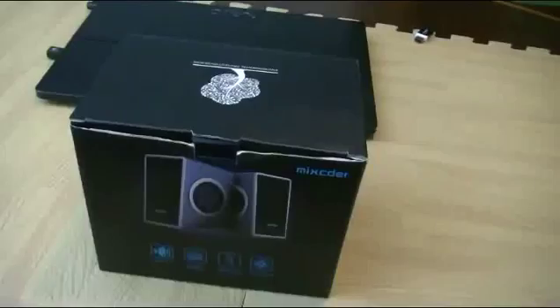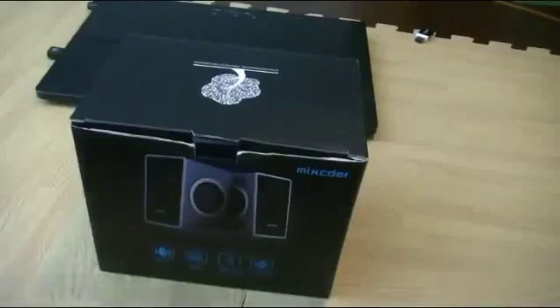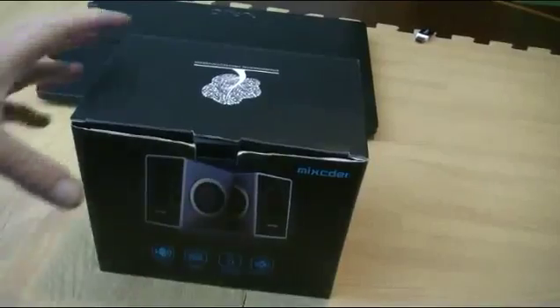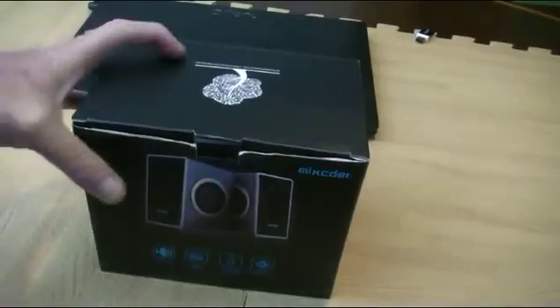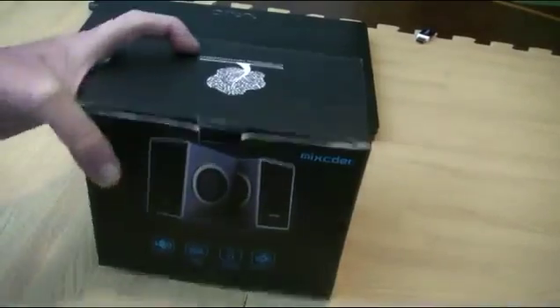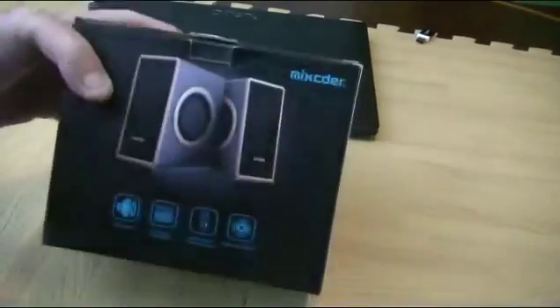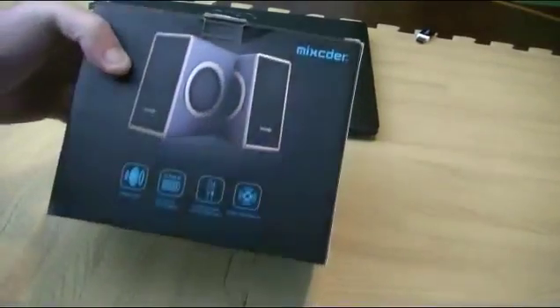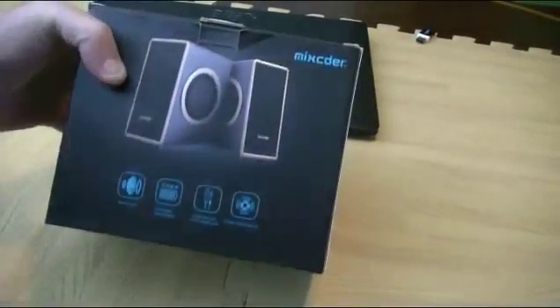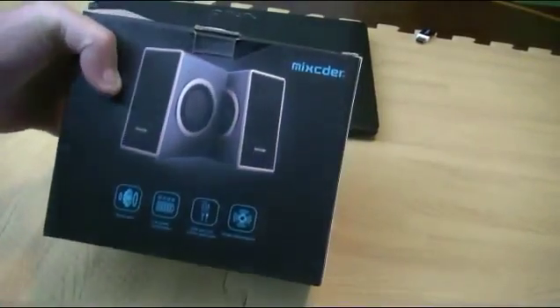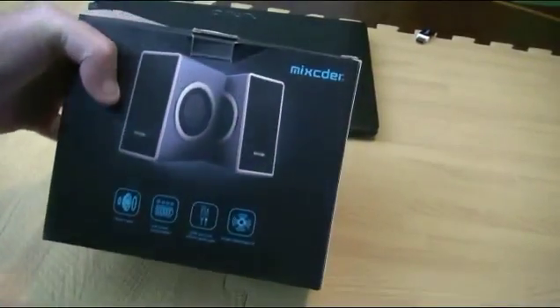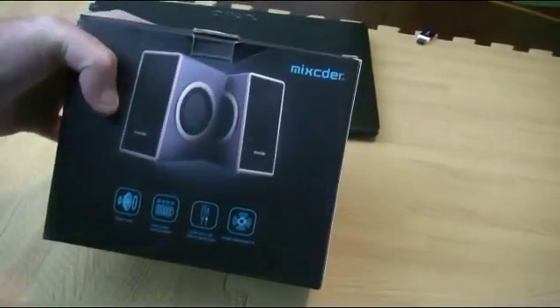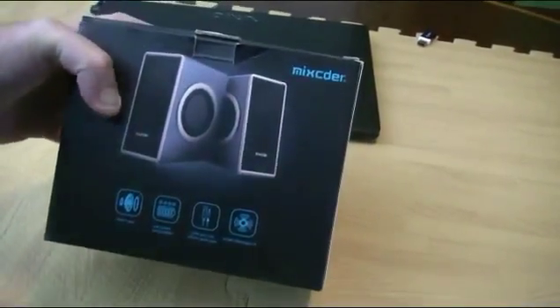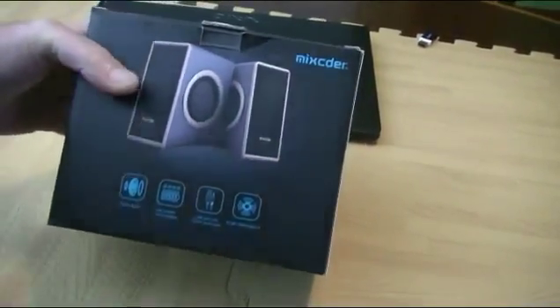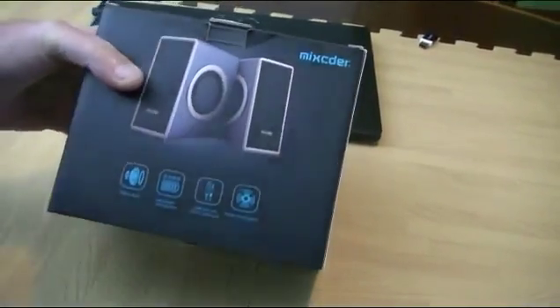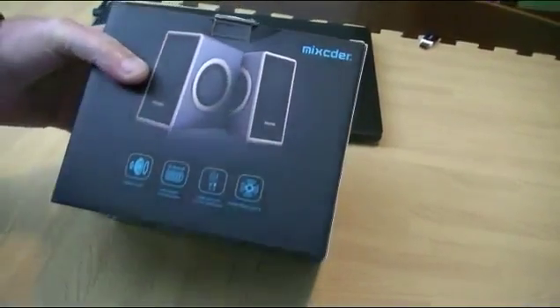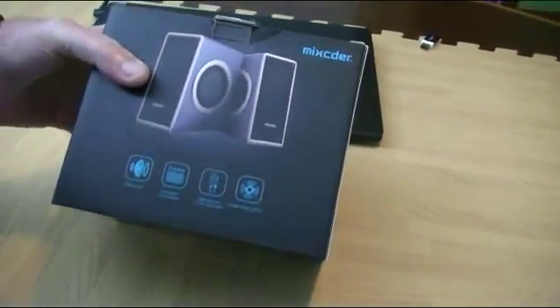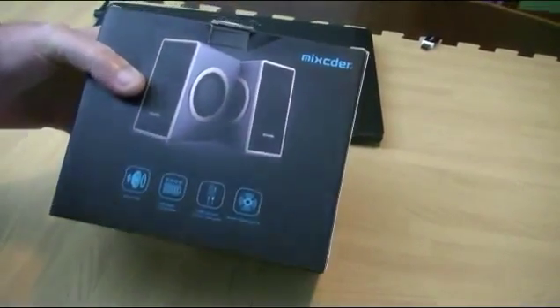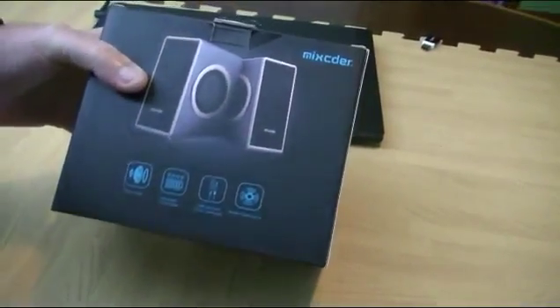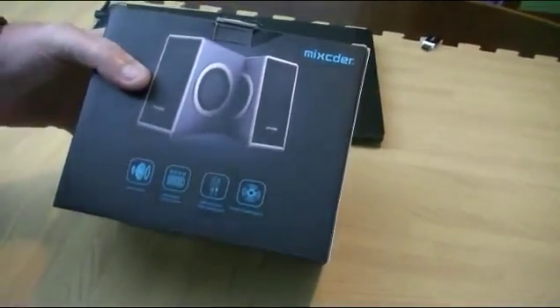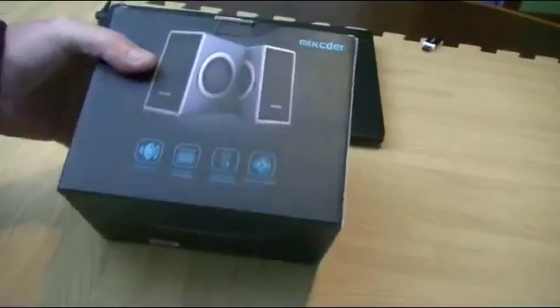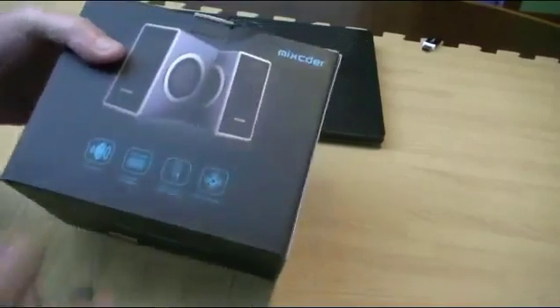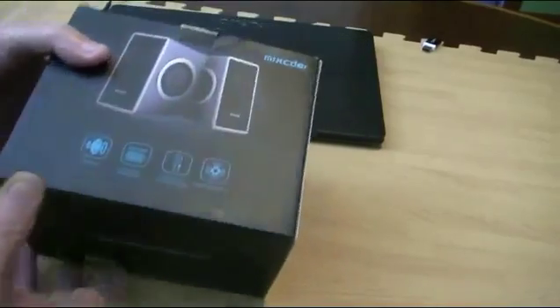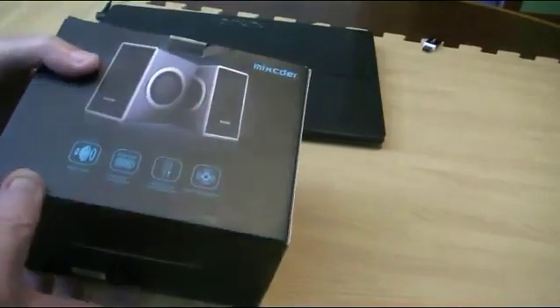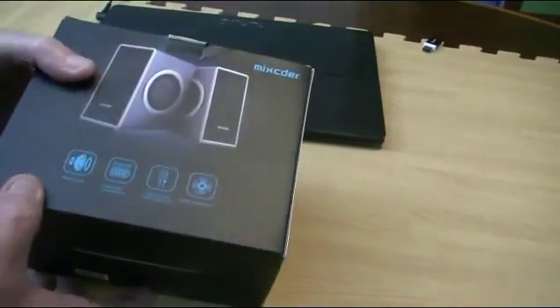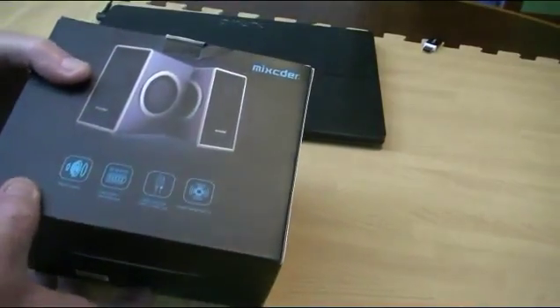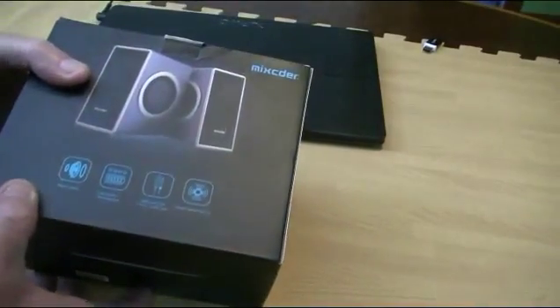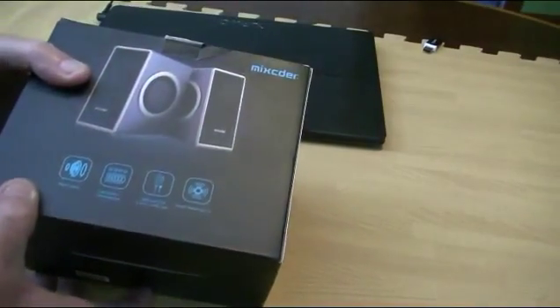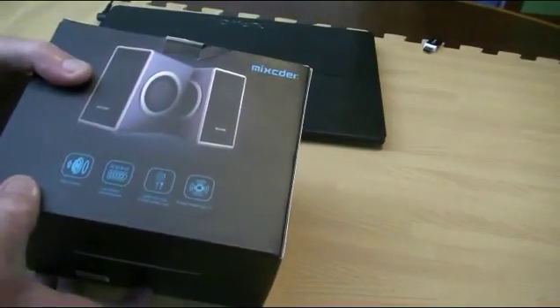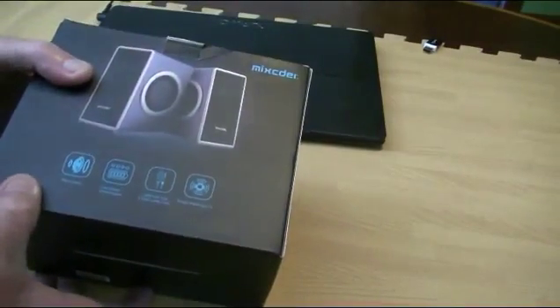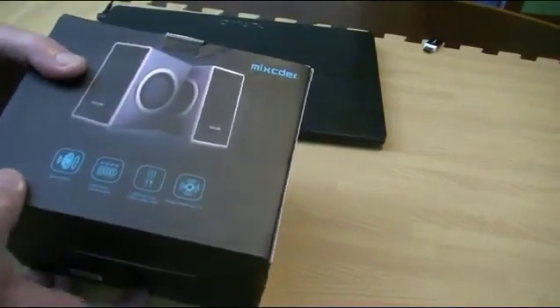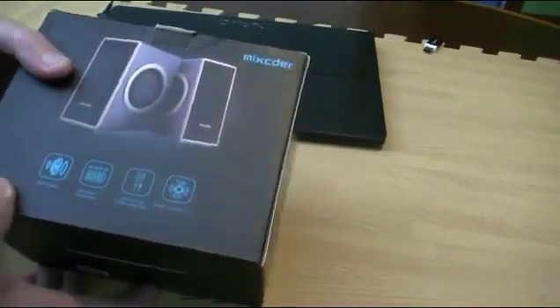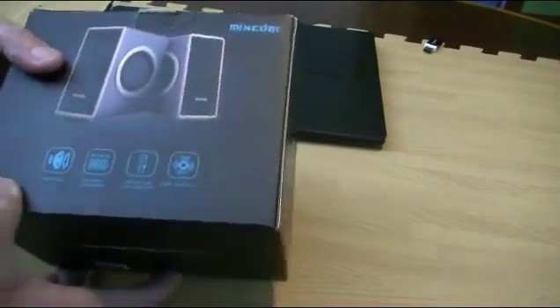Hey guys, today we'll be reviewing the Mixida MSH169 audio speakers.